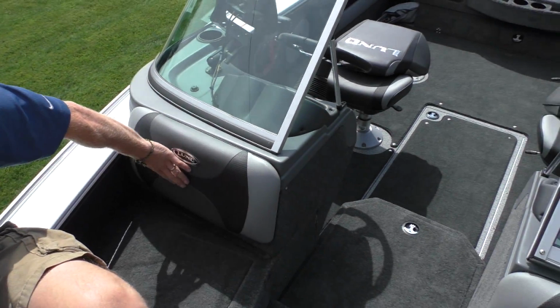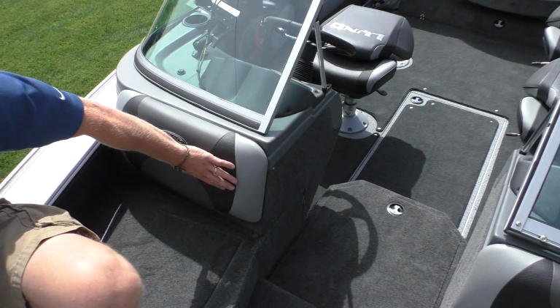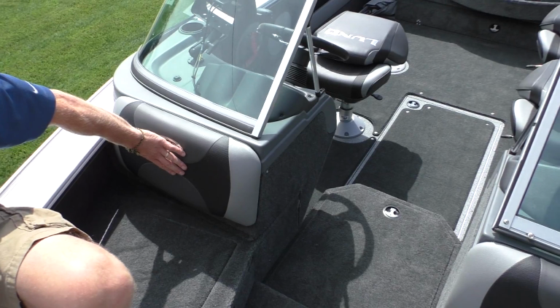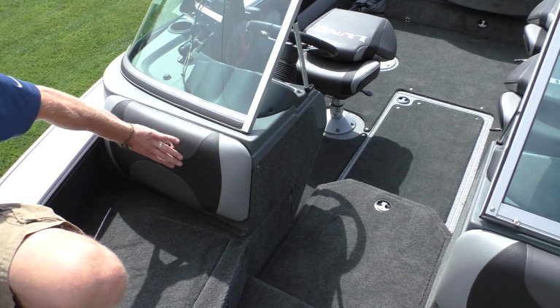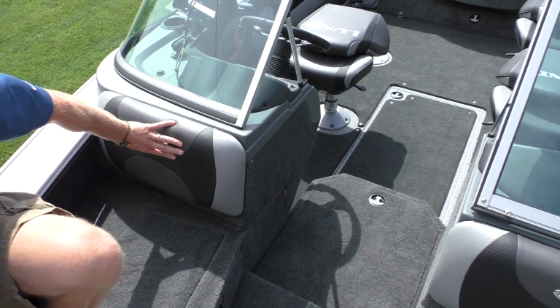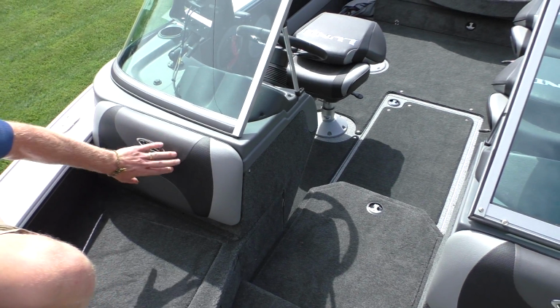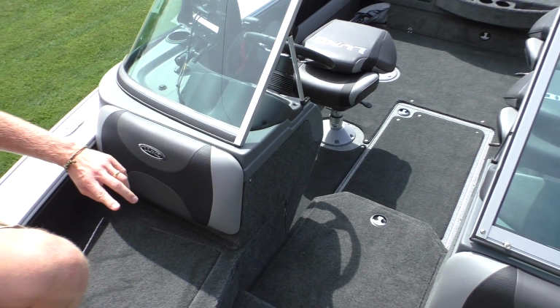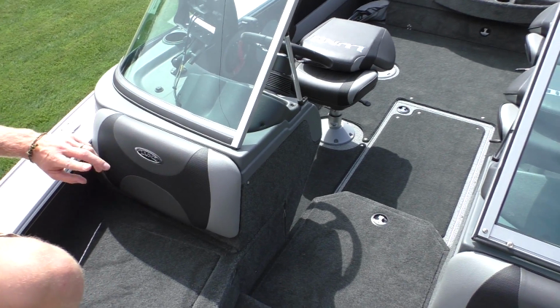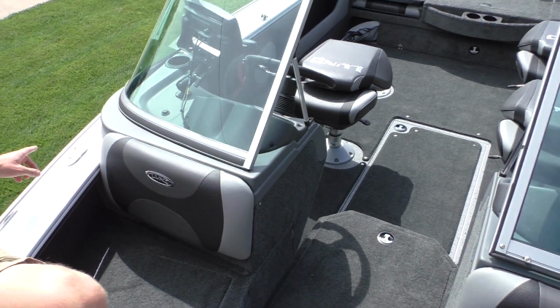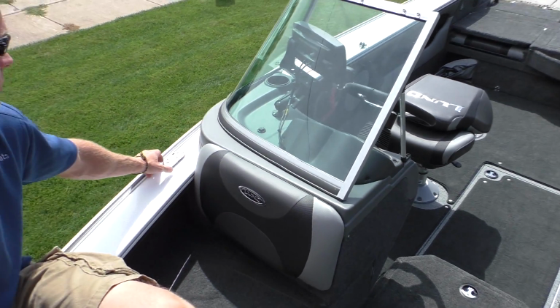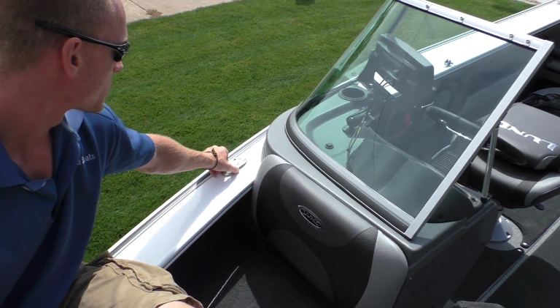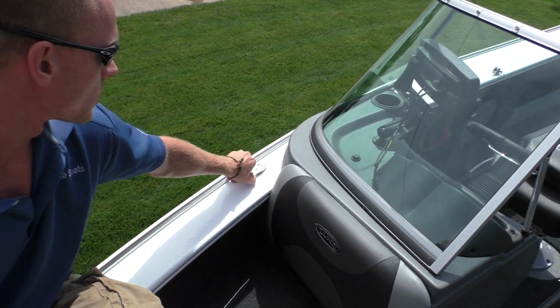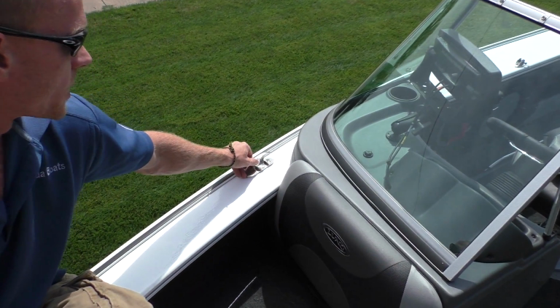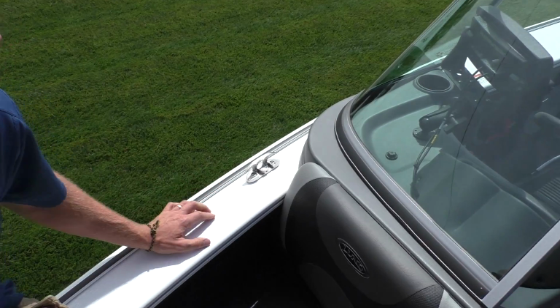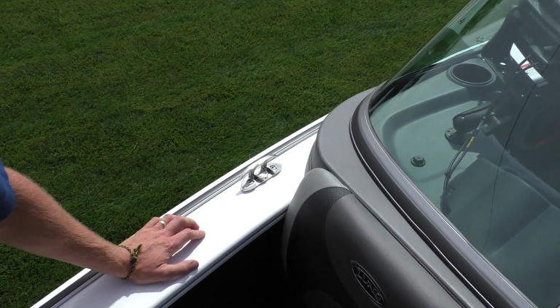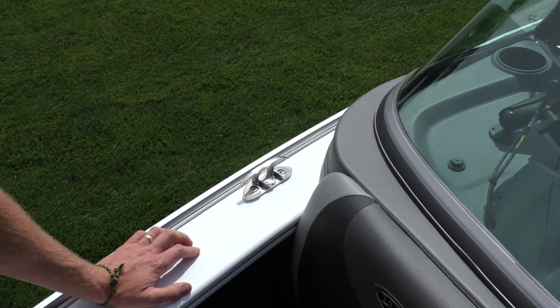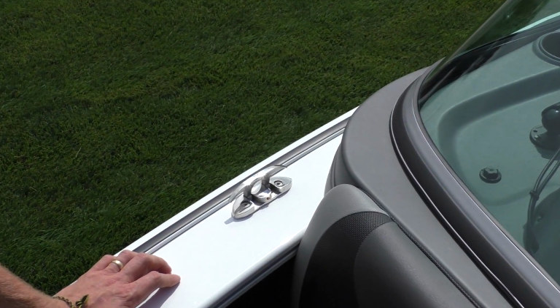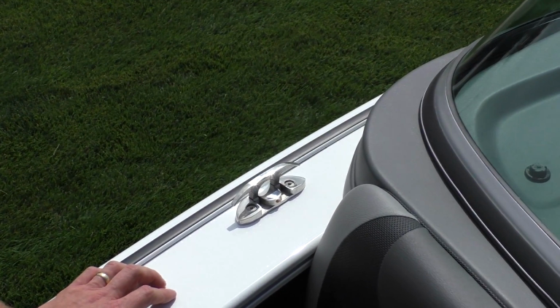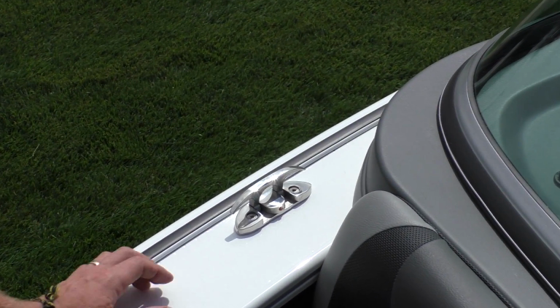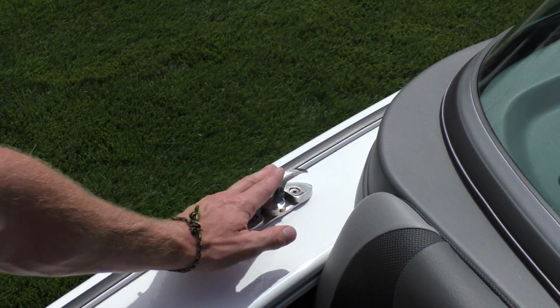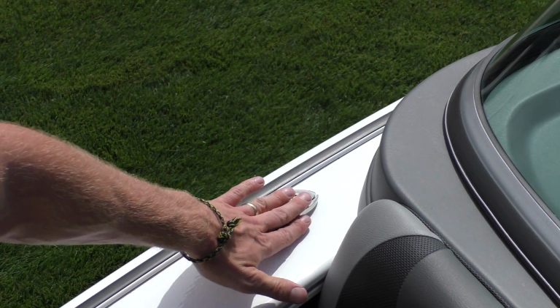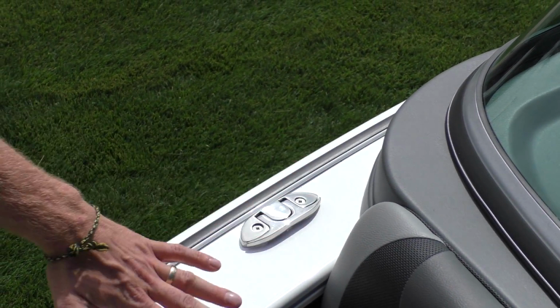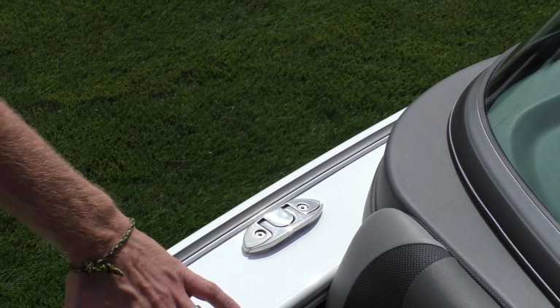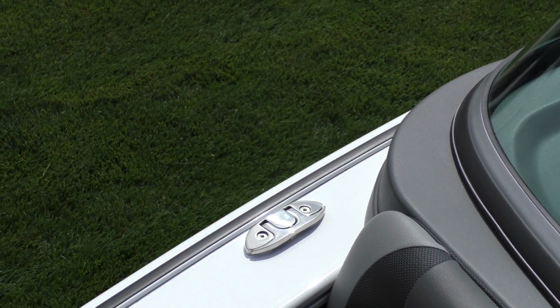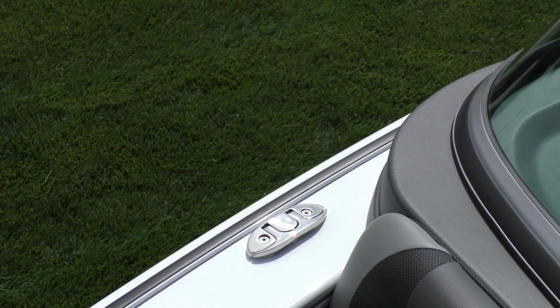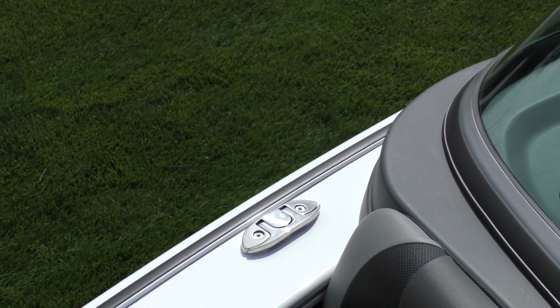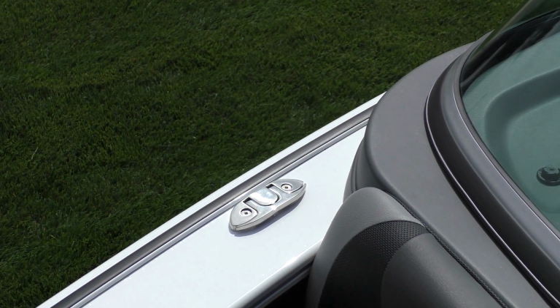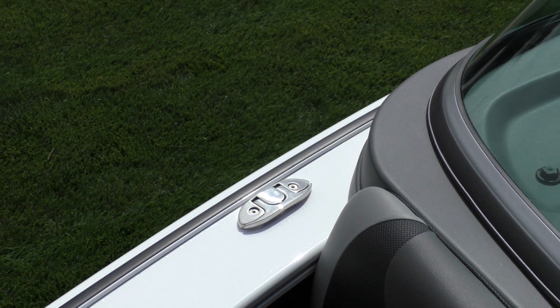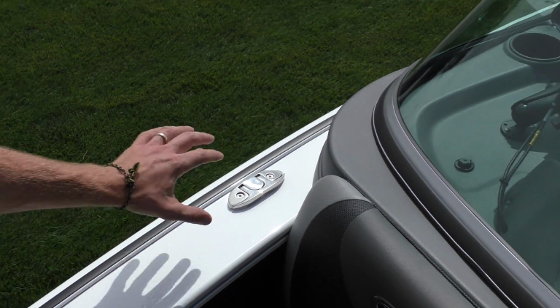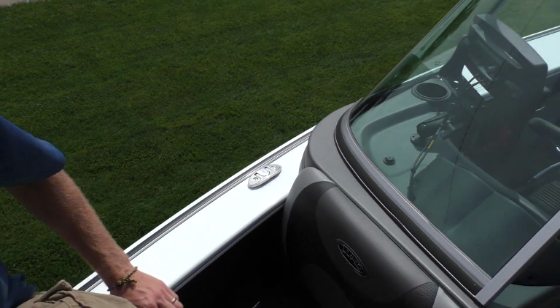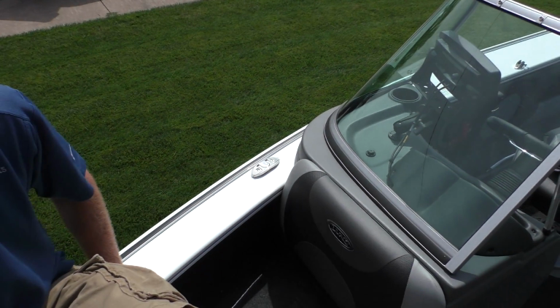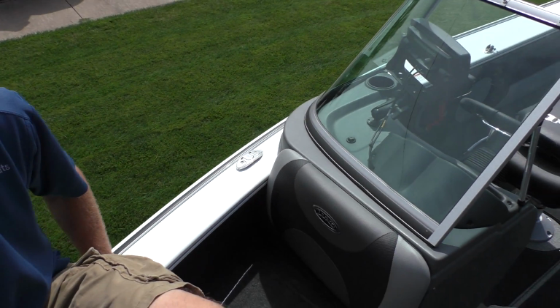There are also back bolsters here for your bow riders so they've got a place to lay back. Another thing they changed this year: the cleats are a lot nicer. They've got recessed cleats so when you're not using them you fold them down and you're not going to catch your leg on them. It's a little handier and beefier than it was last year.